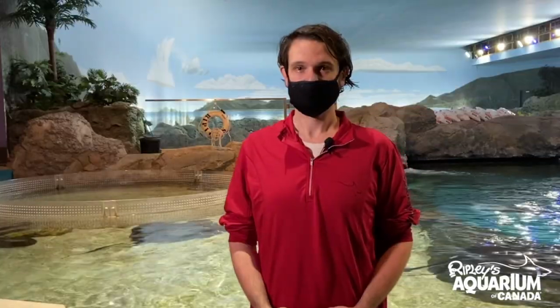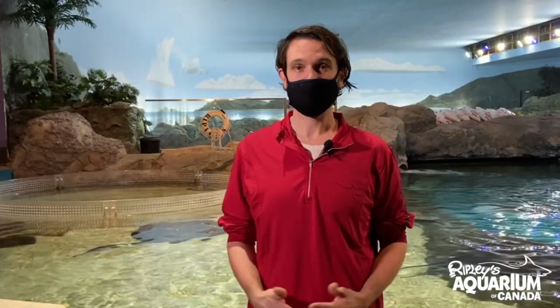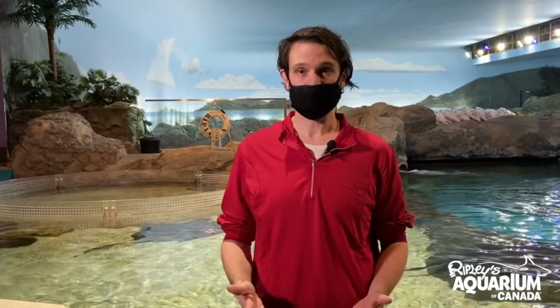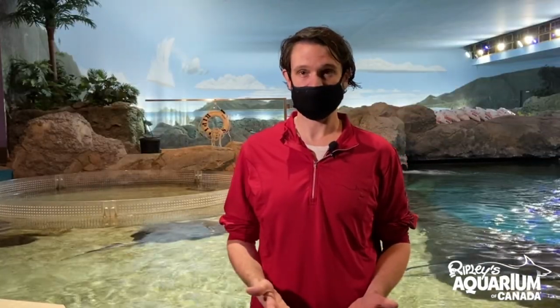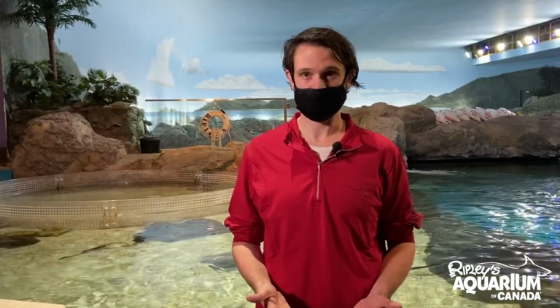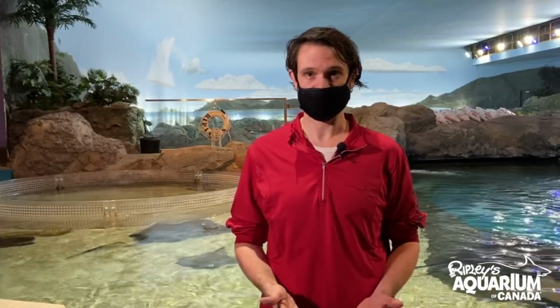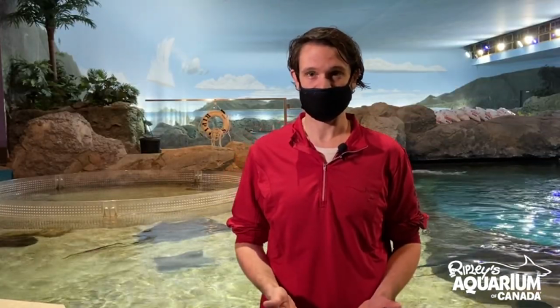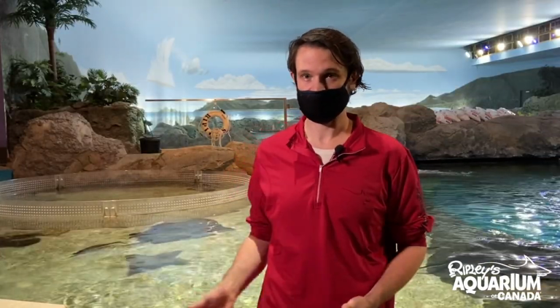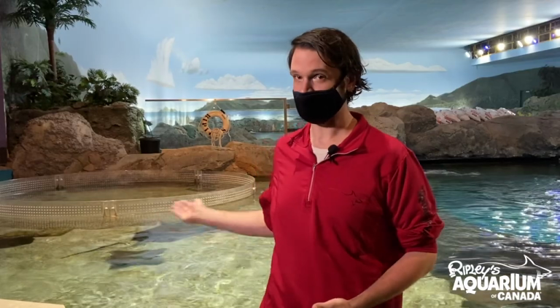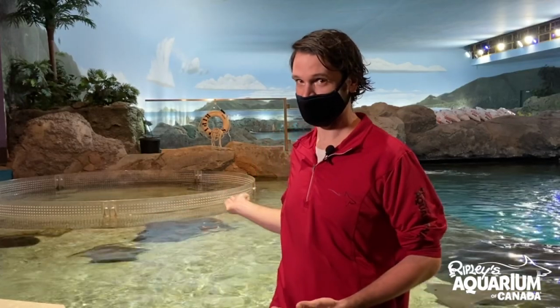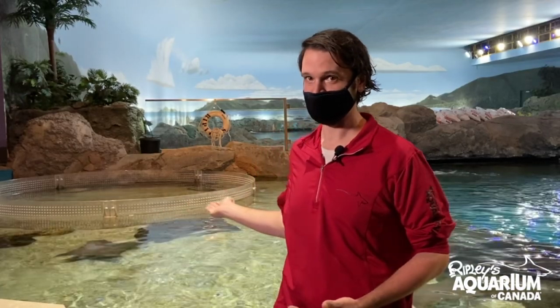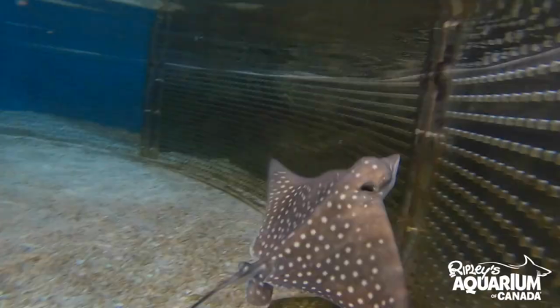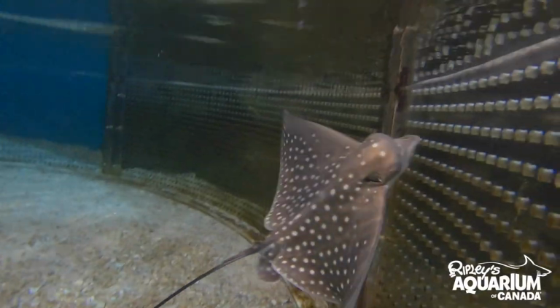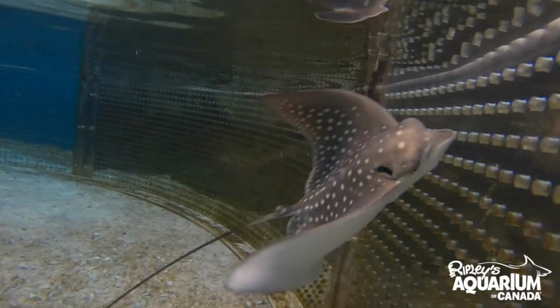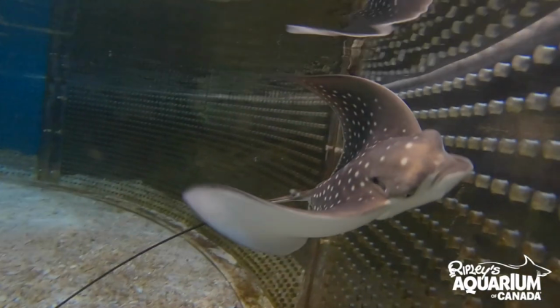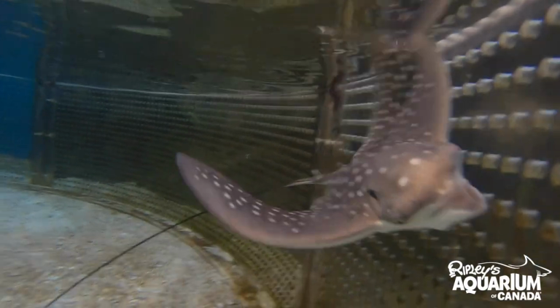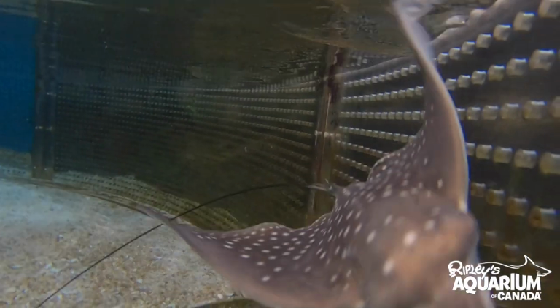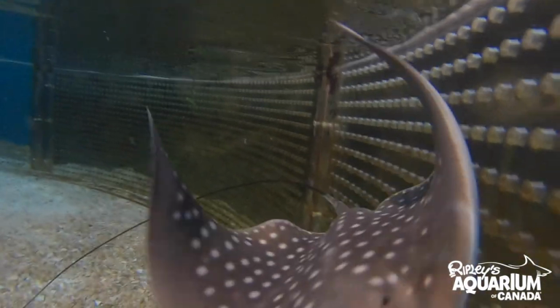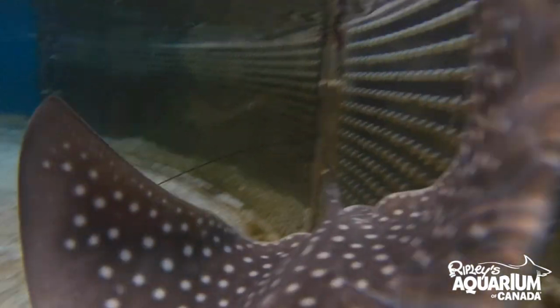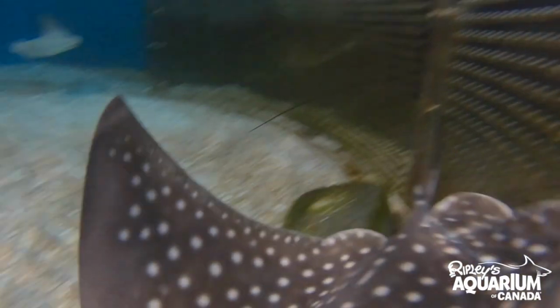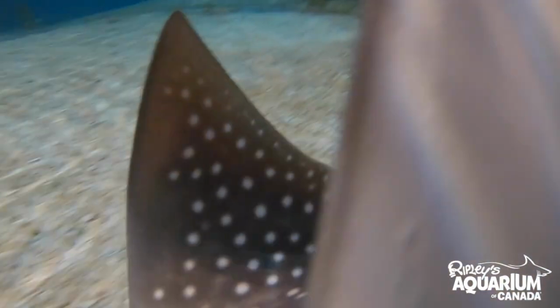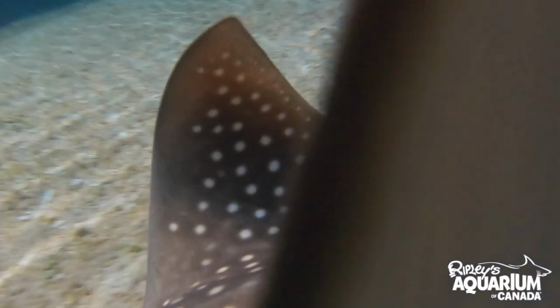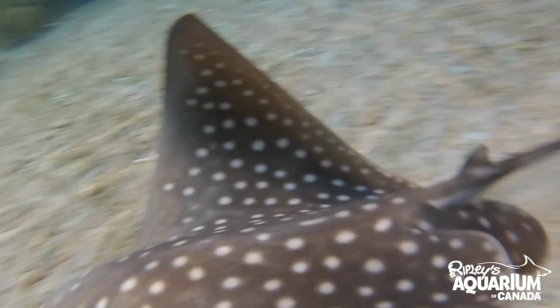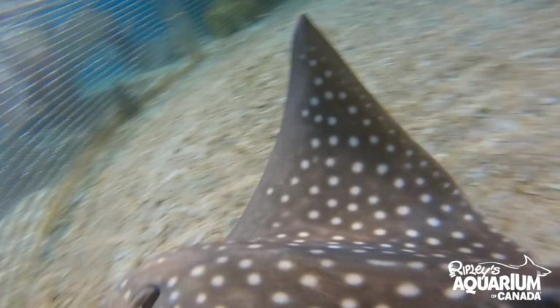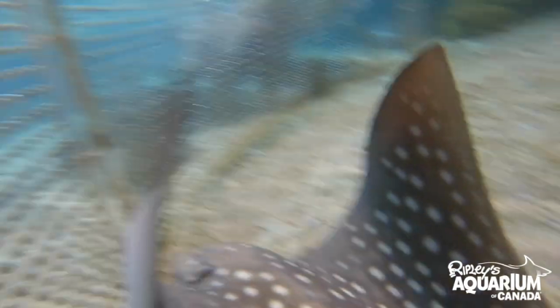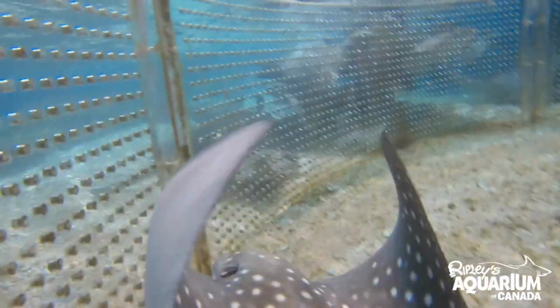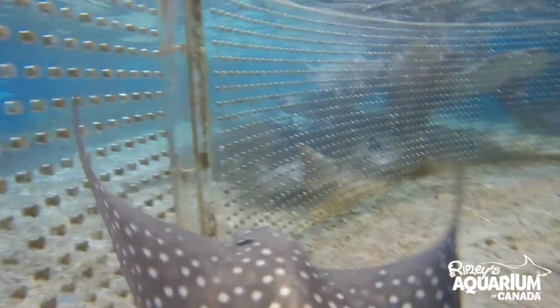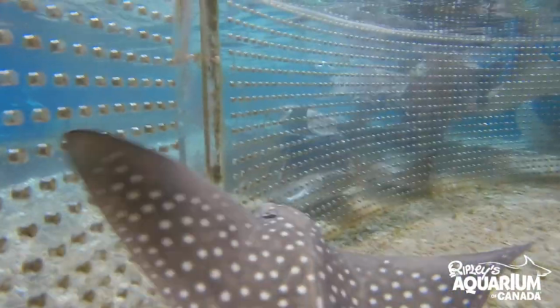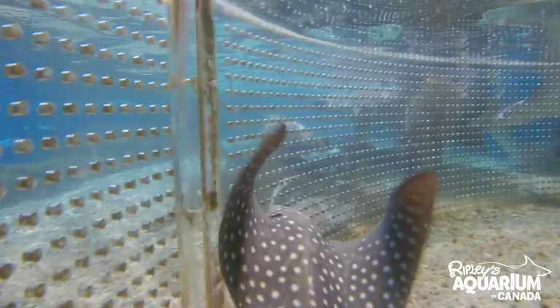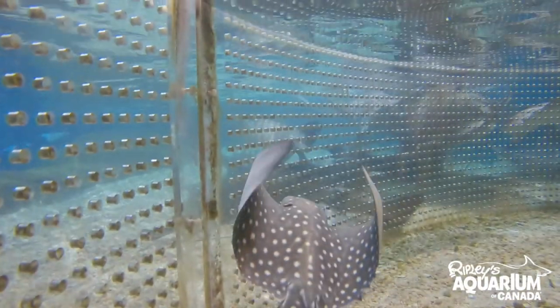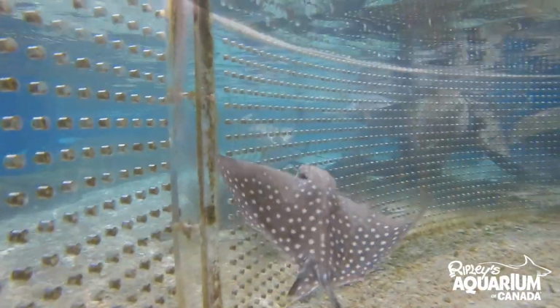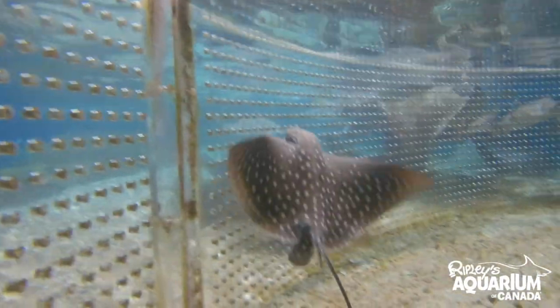We keep our juvenile rays here in the corral behind me. In the wild they wouldn't have any parental care for the offspring — they're born and roam on their own, taking care of themselves.